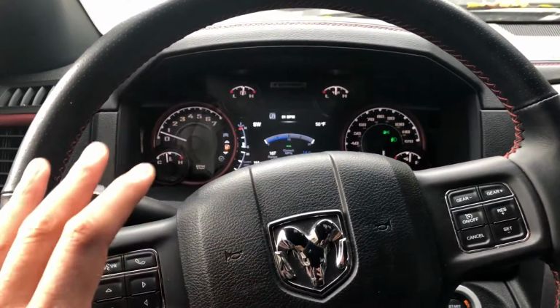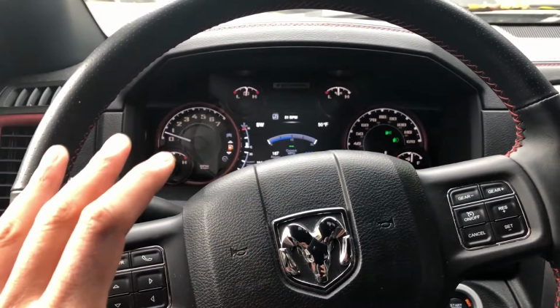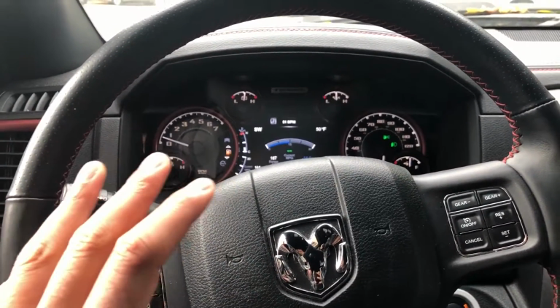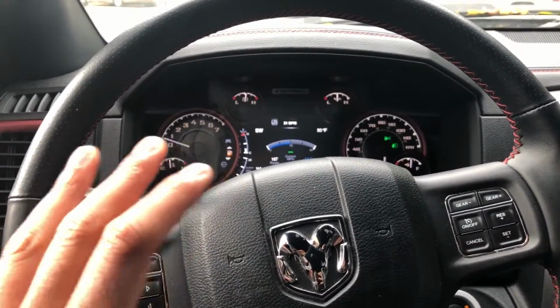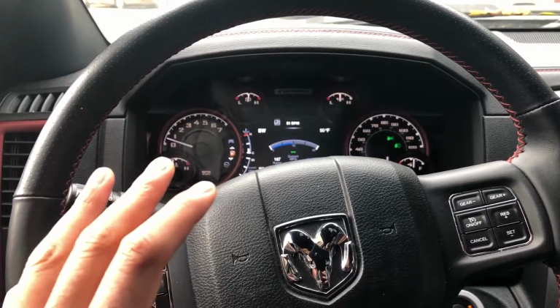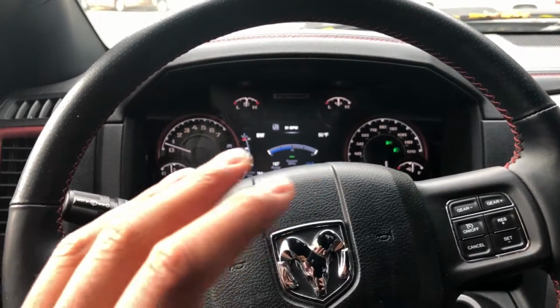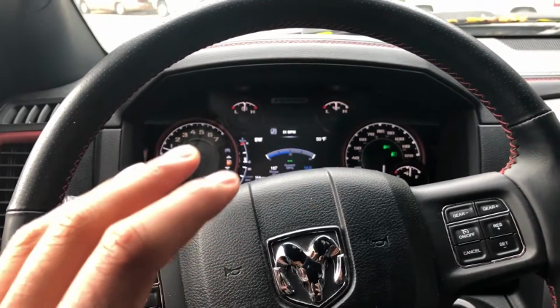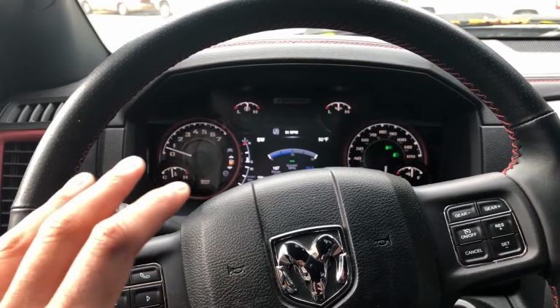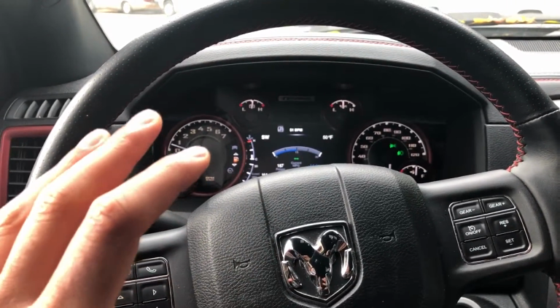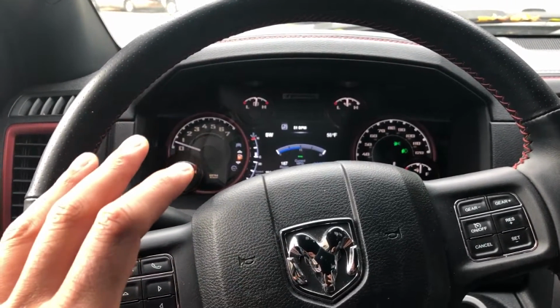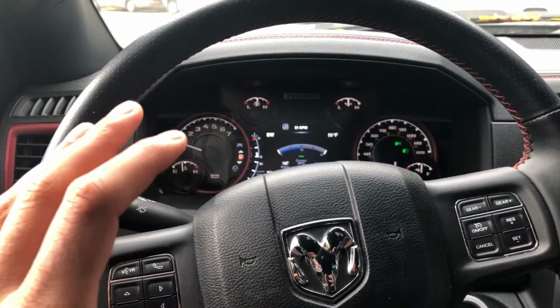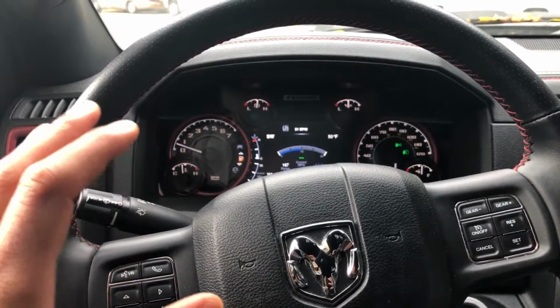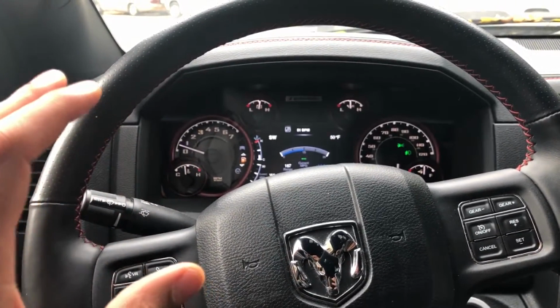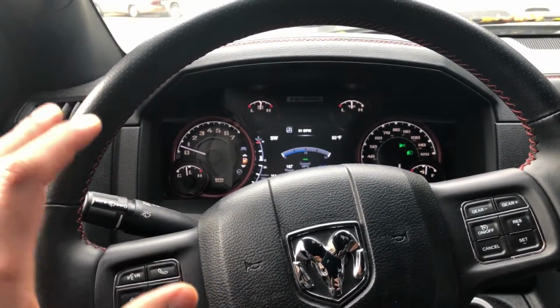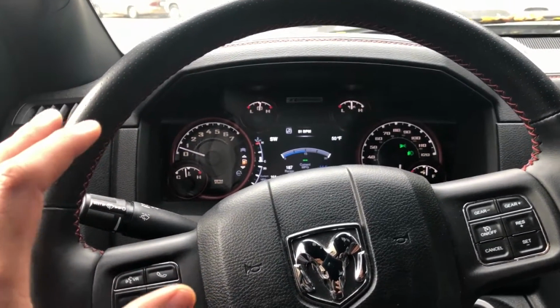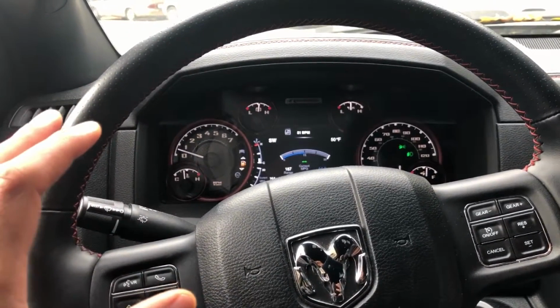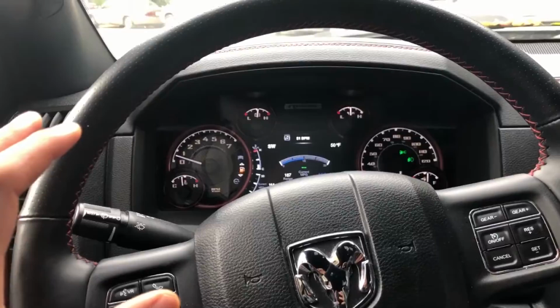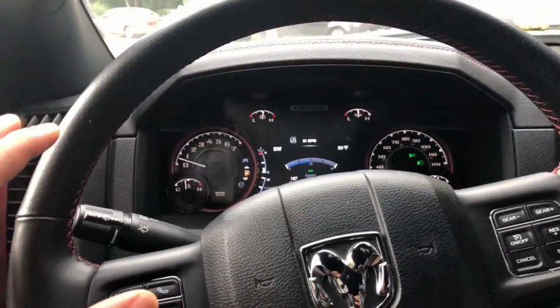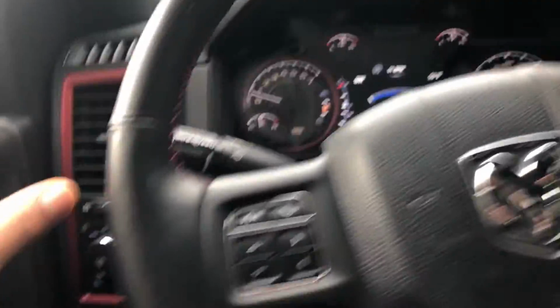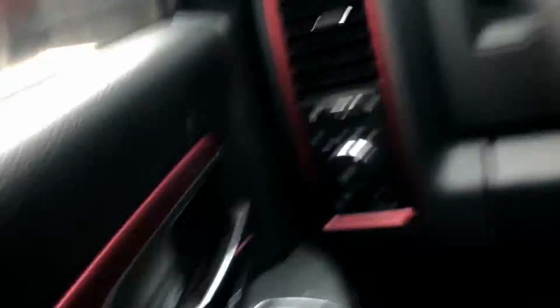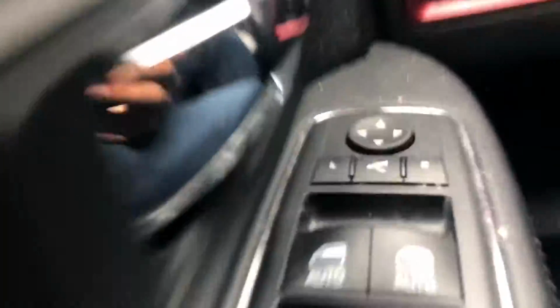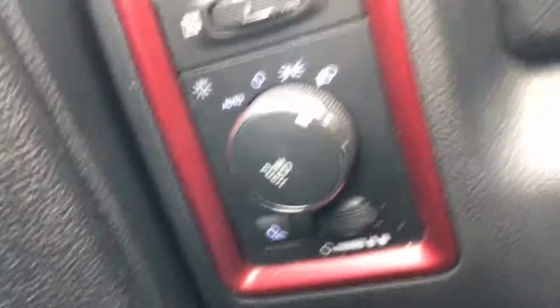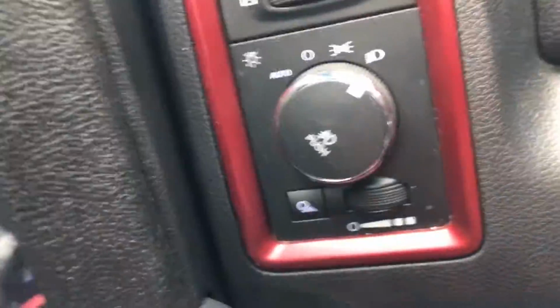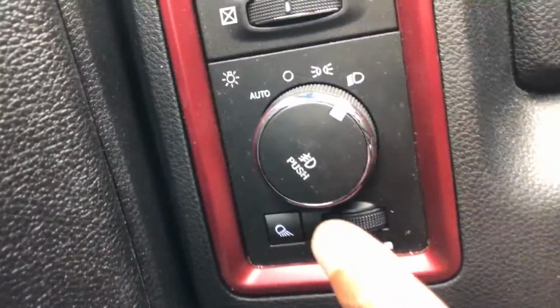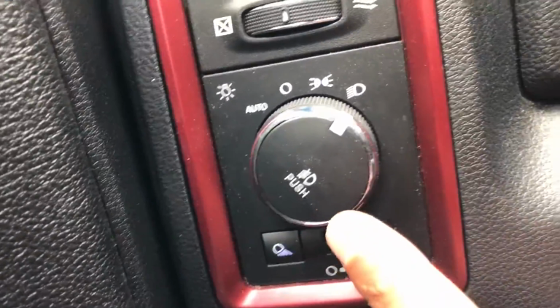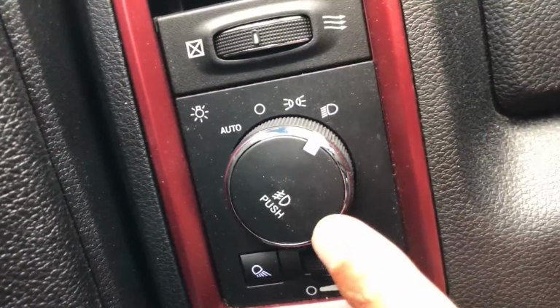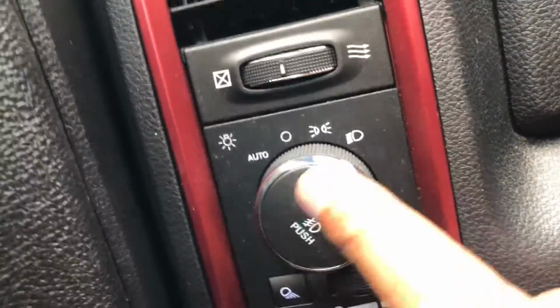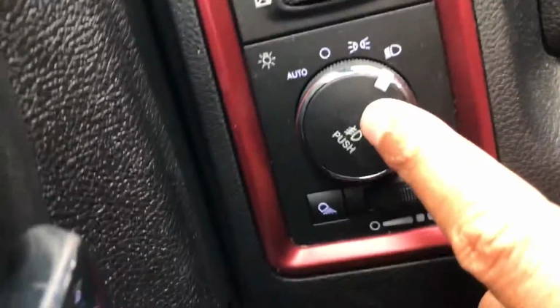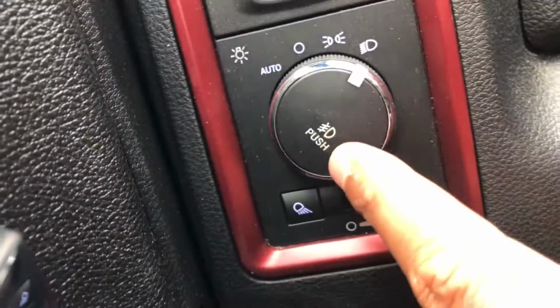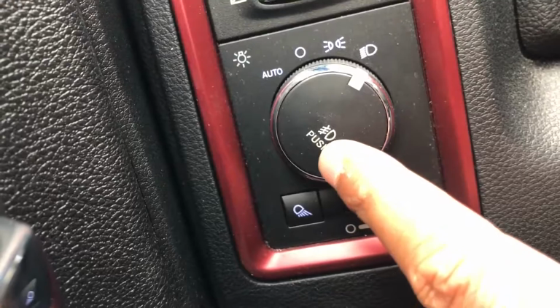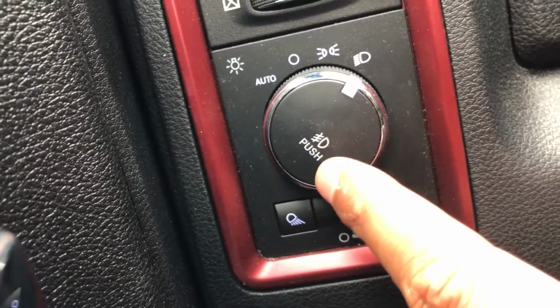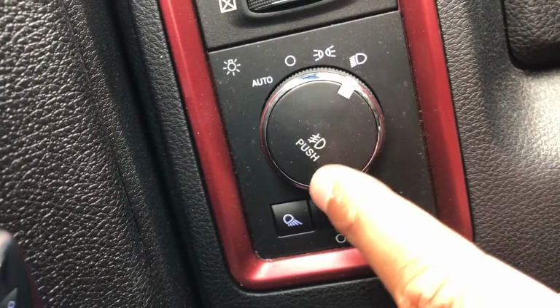Today I'm going to show you how to turn on and off the fog lamps. I'm sitting in the driver's side part of the vehicle, and I'm going to look to the left-hand side — here is the fog lamp option right here.